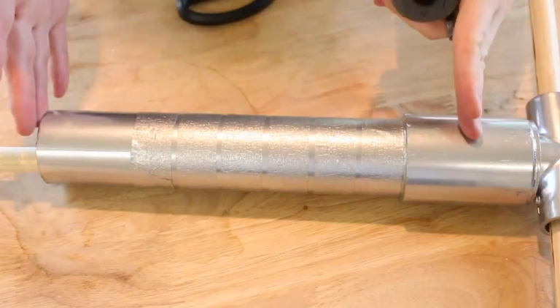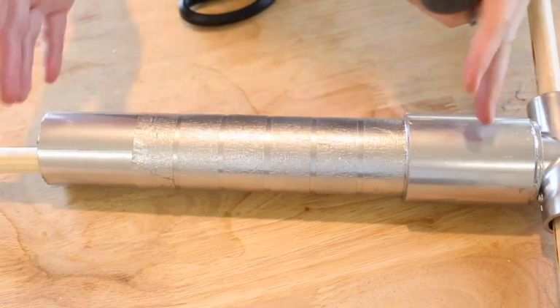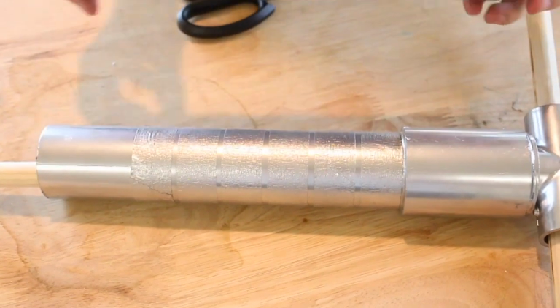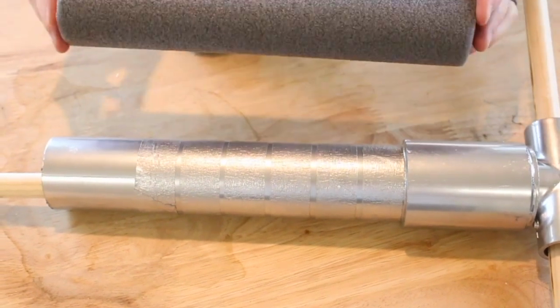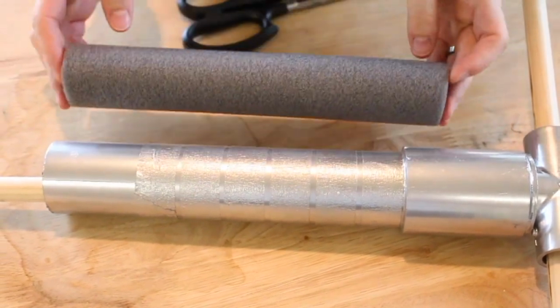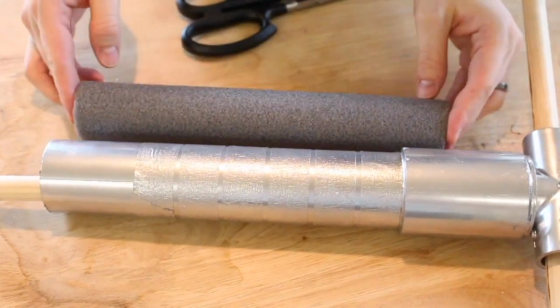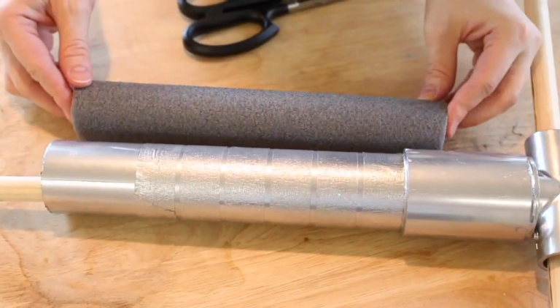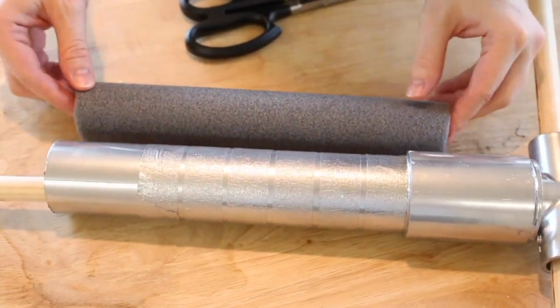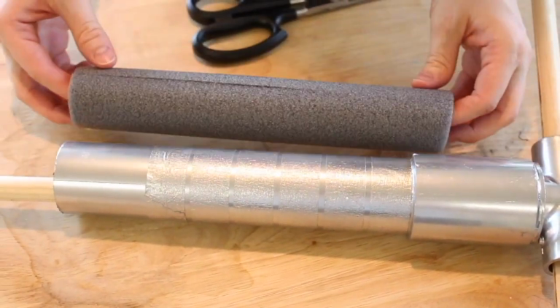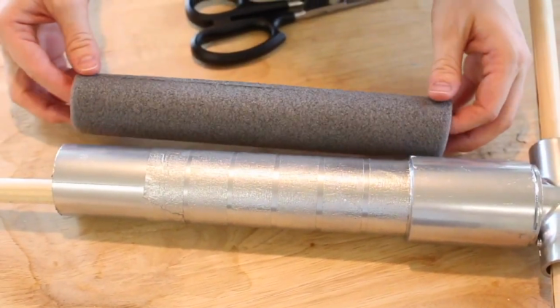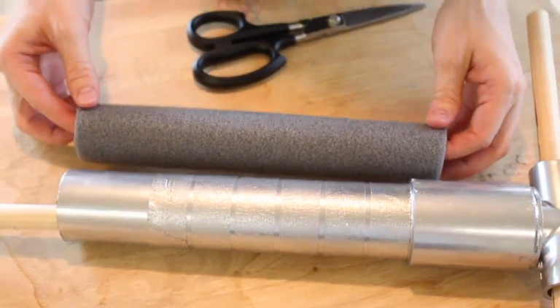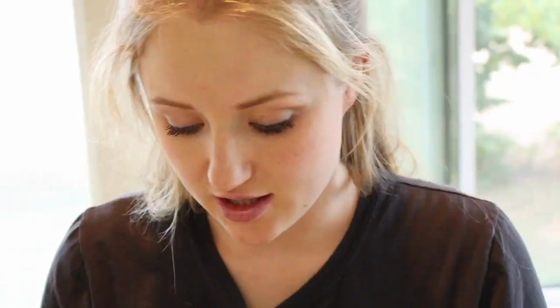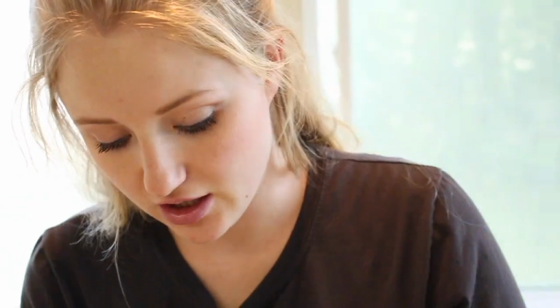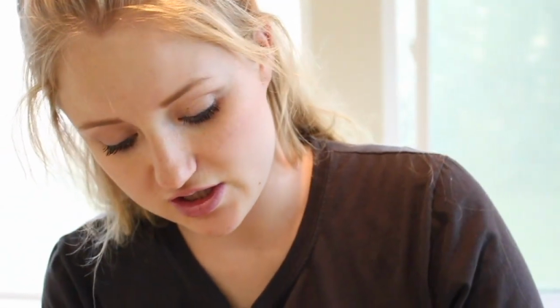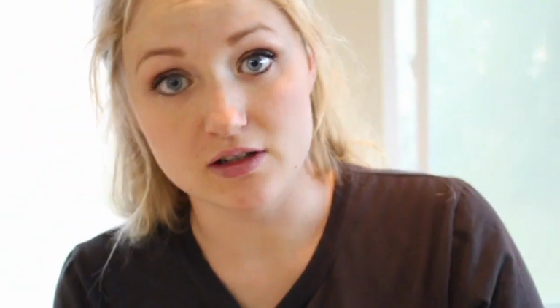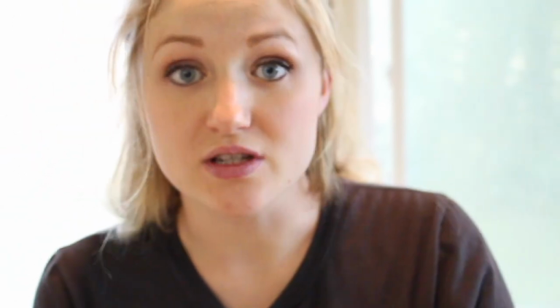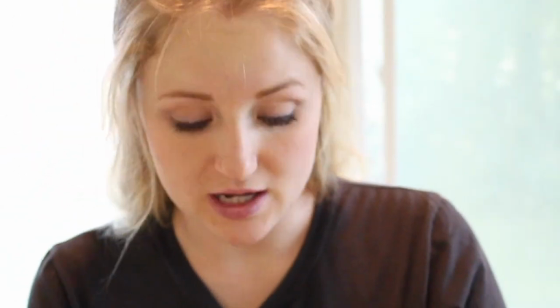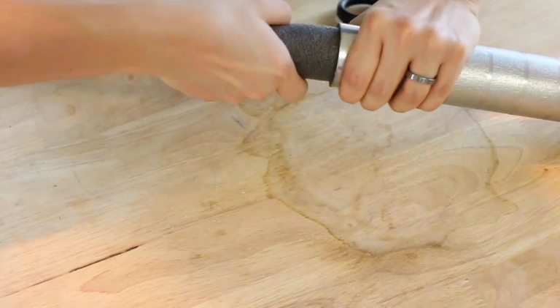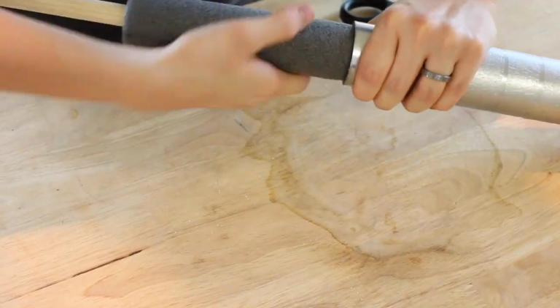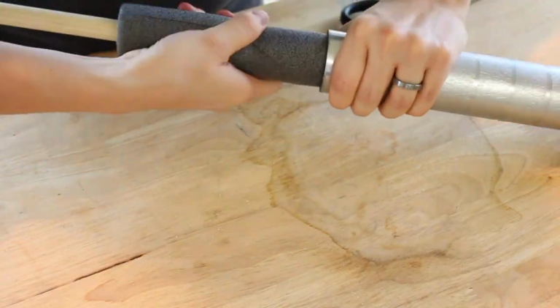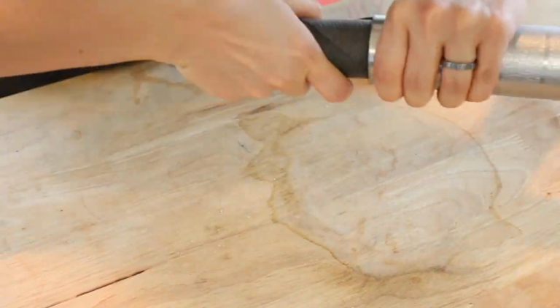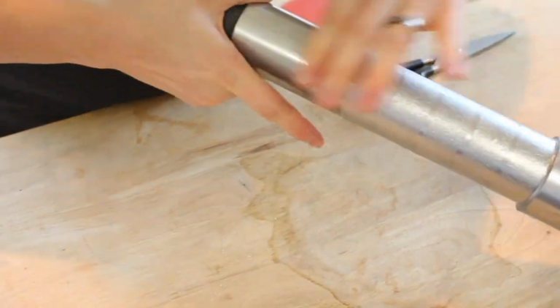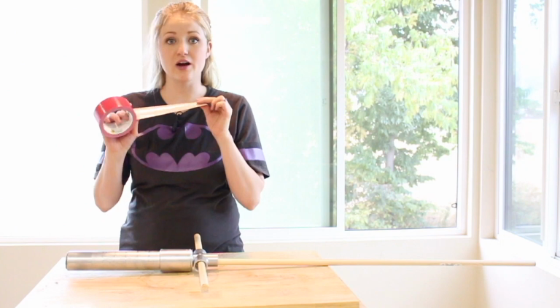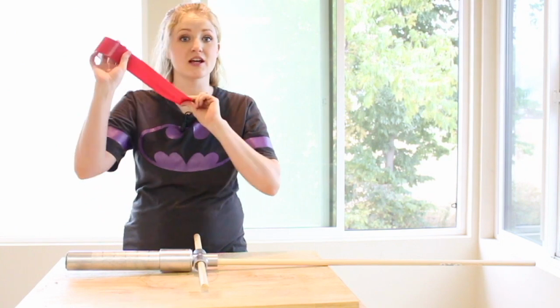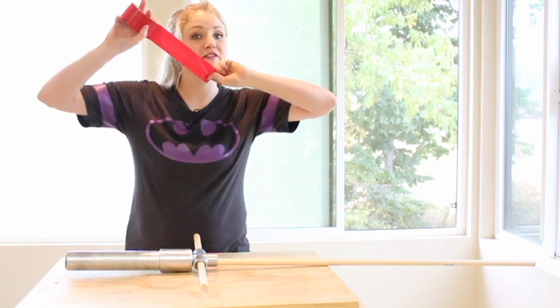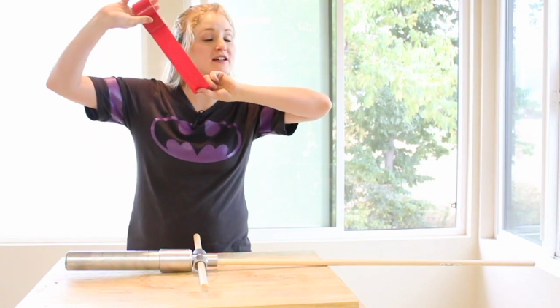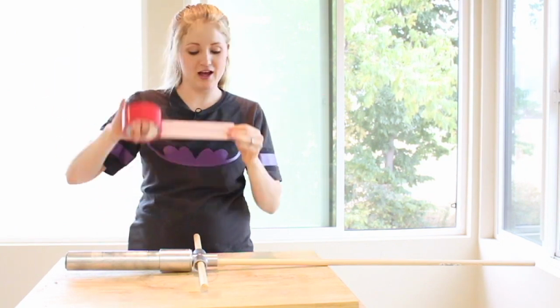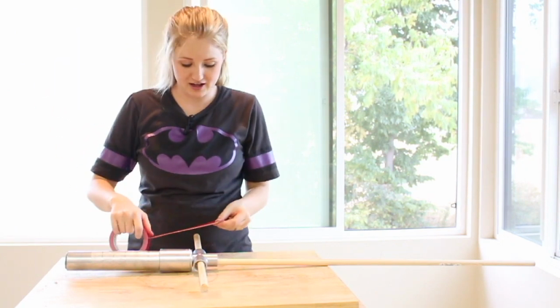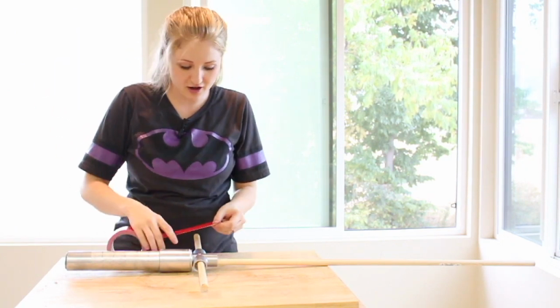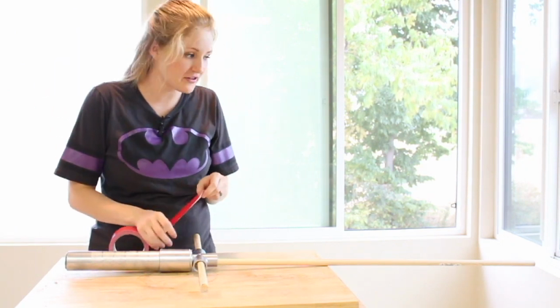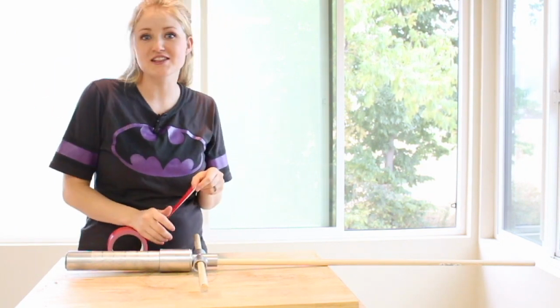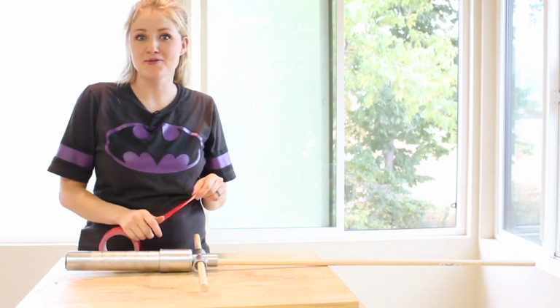We've measured the base and decided to put a nine and a half inch piece of pipe insulation in here just to give it a little bit more stability. Just work it in a little bit at a time. Now I'm going to take my favorite red duct tape and cover all of the spots that are supposed to be red.